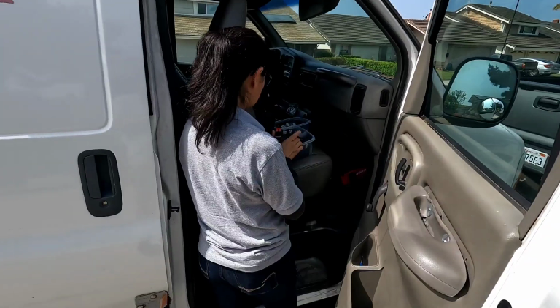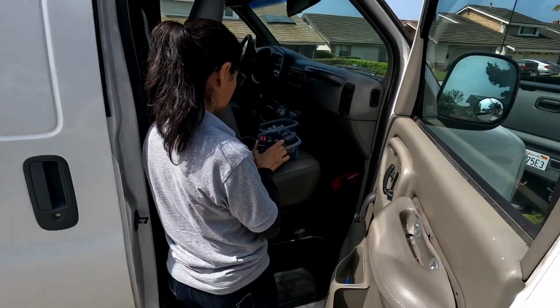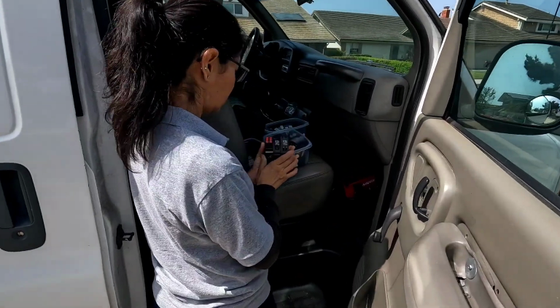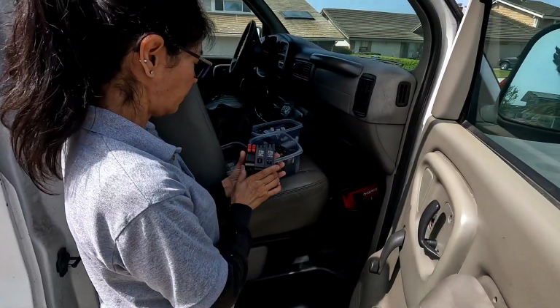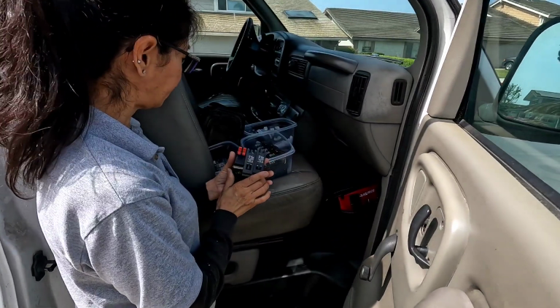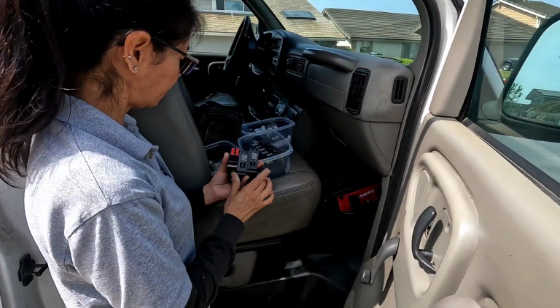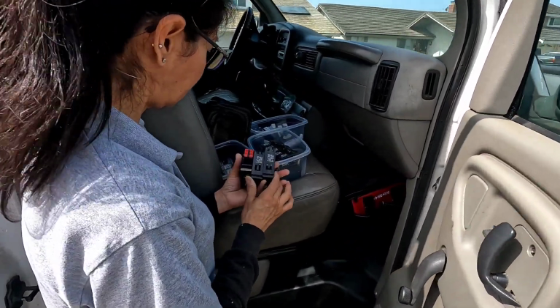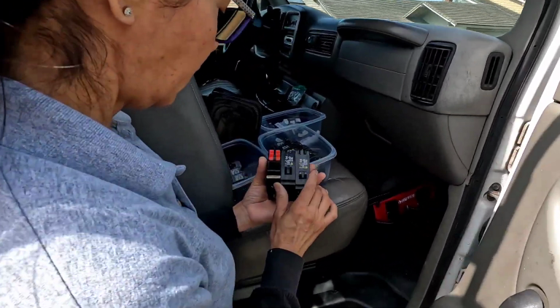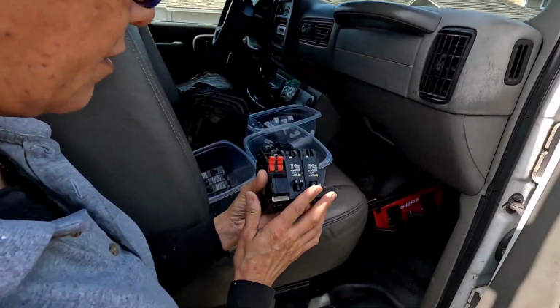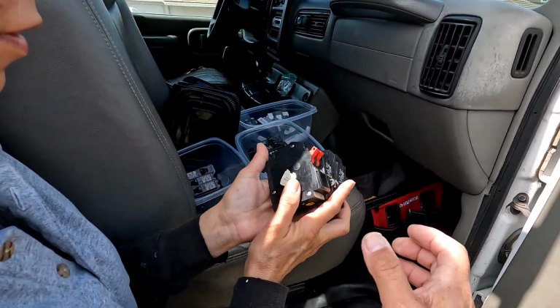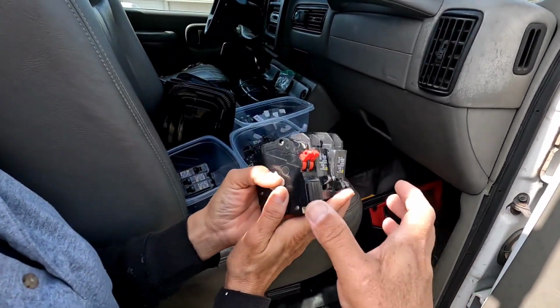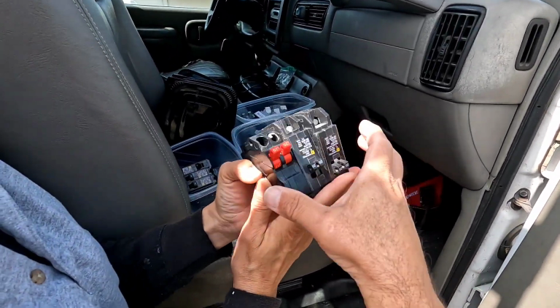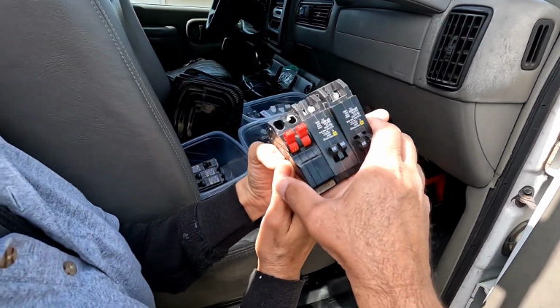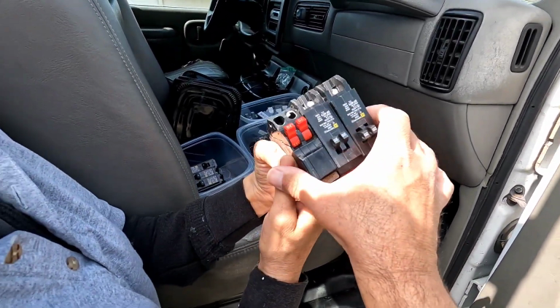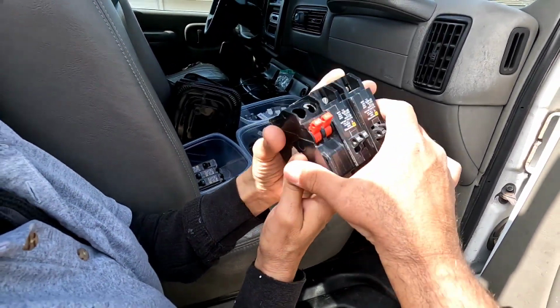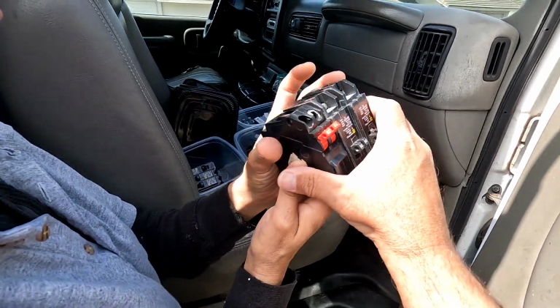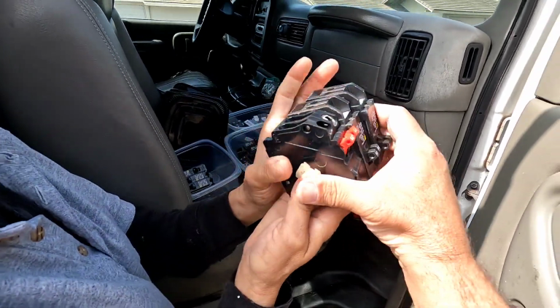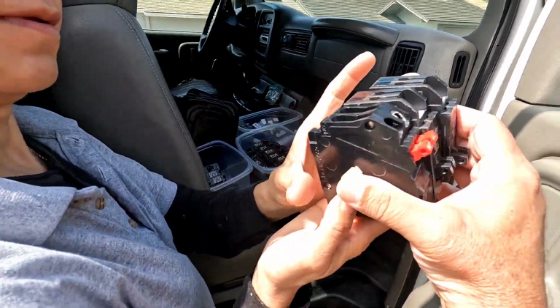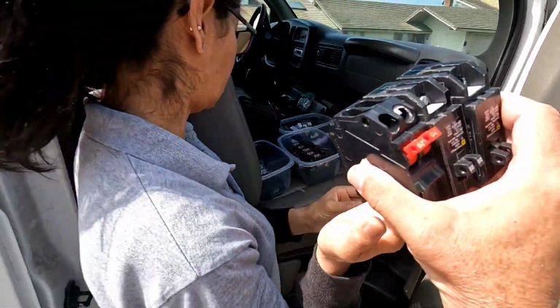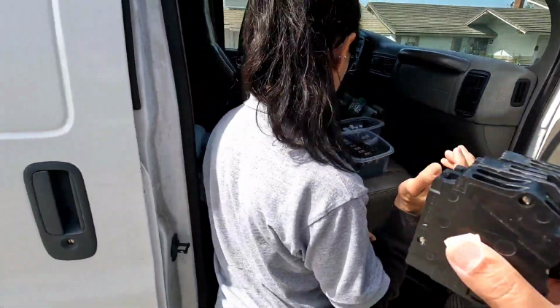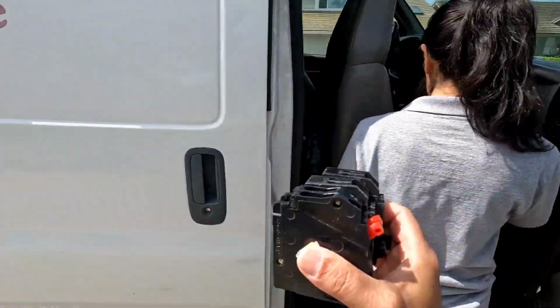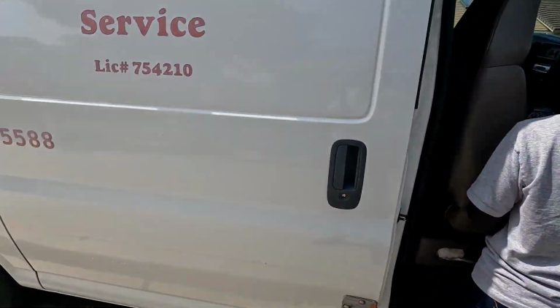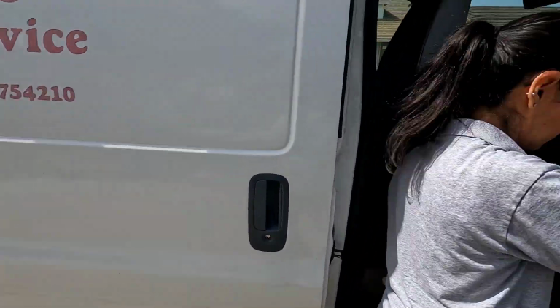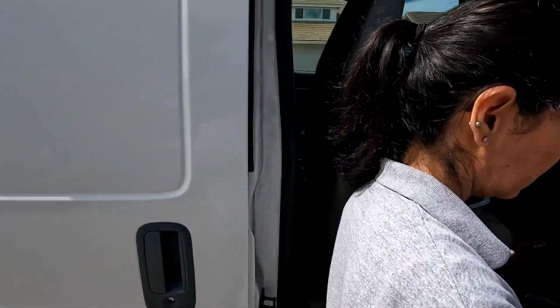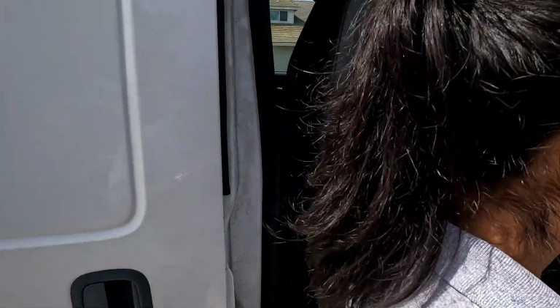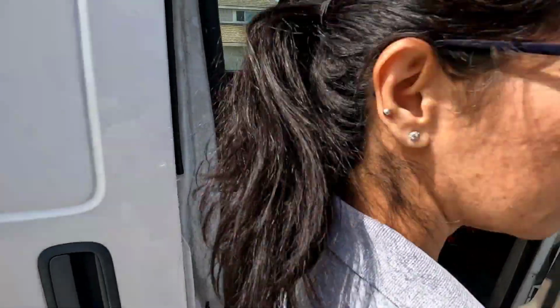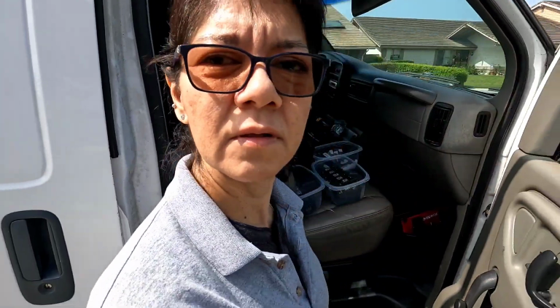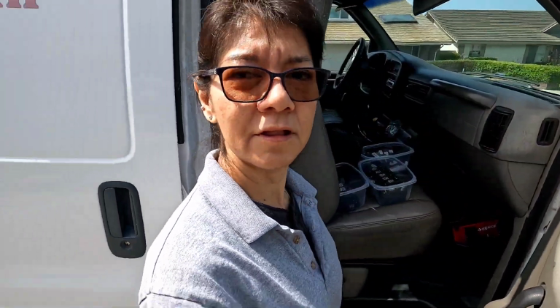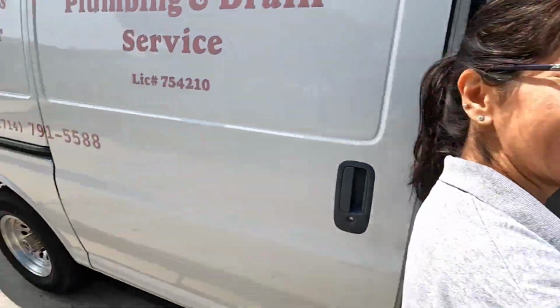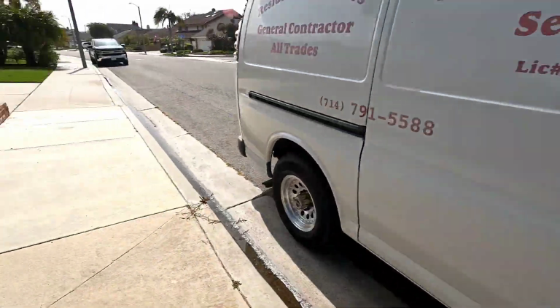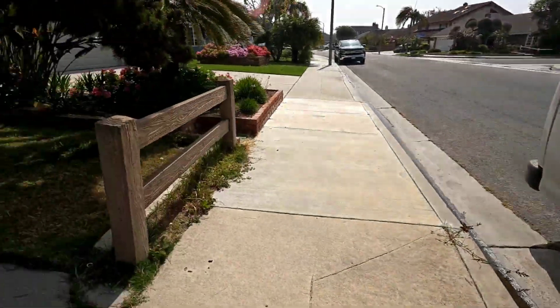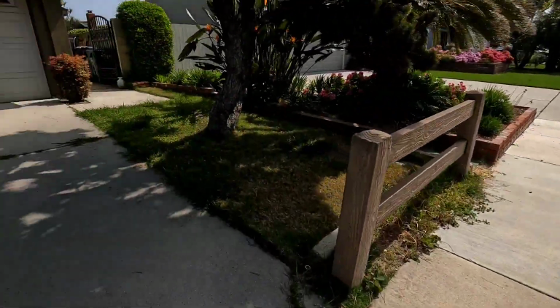Alright, we got it. Were they Square Ds? Yes, two Square Ds. That's gonna work here. Let's go try them out. Okay, let's see before we put them away. You know what I need is a wire brush — I want to clean that post up.